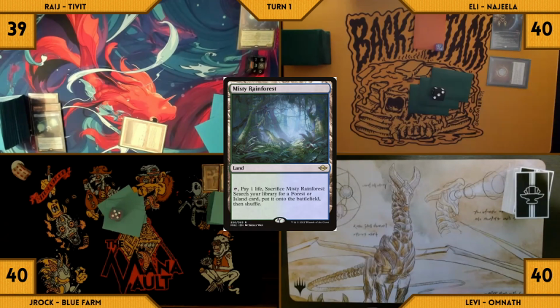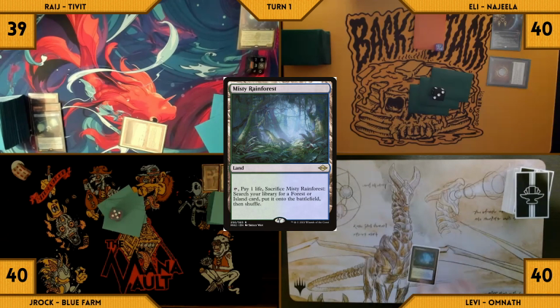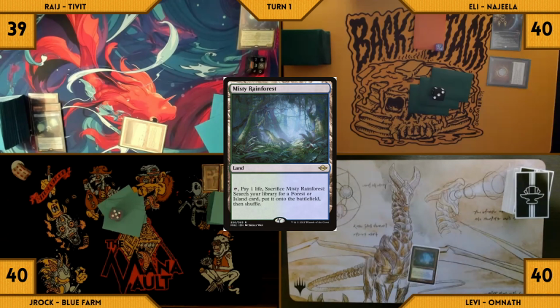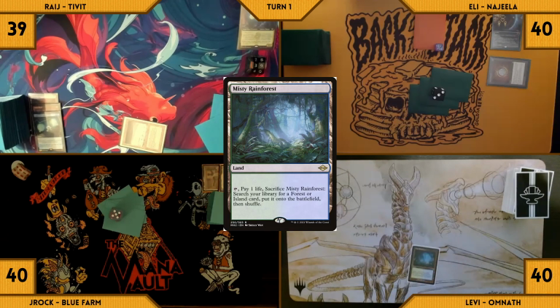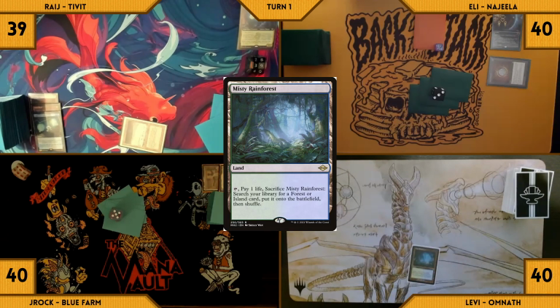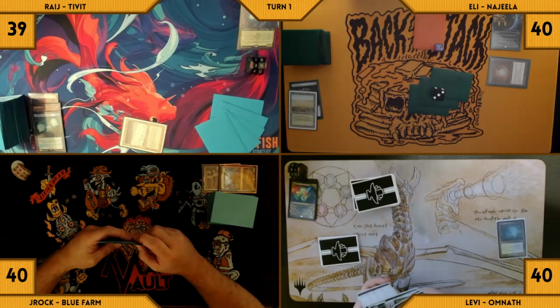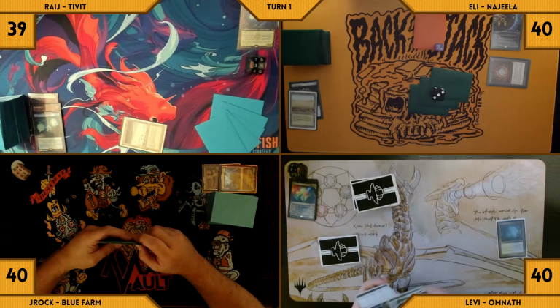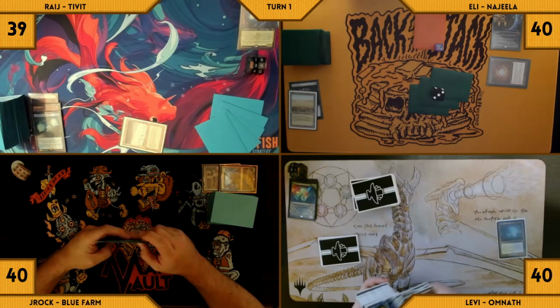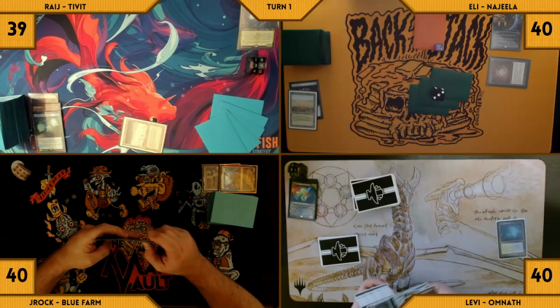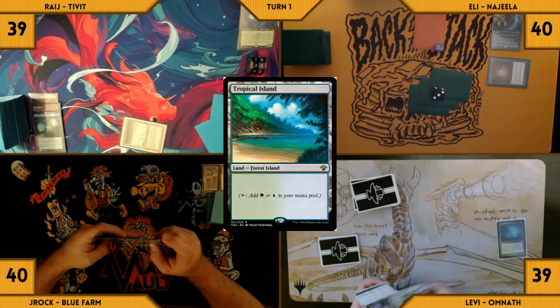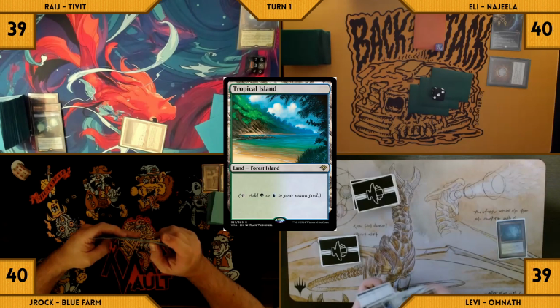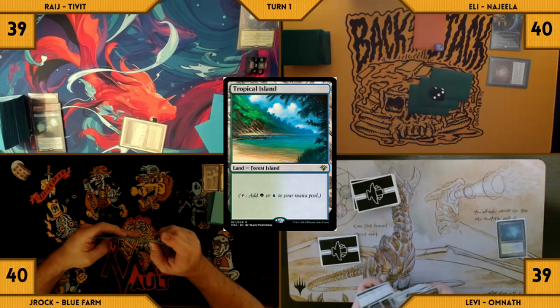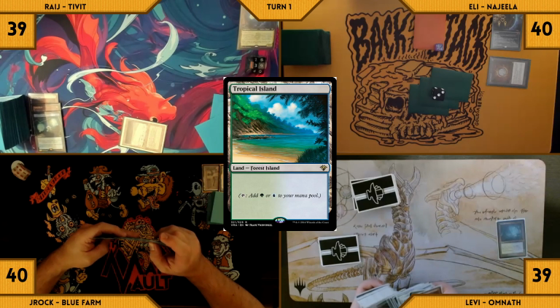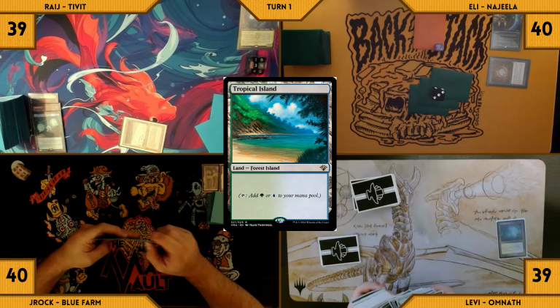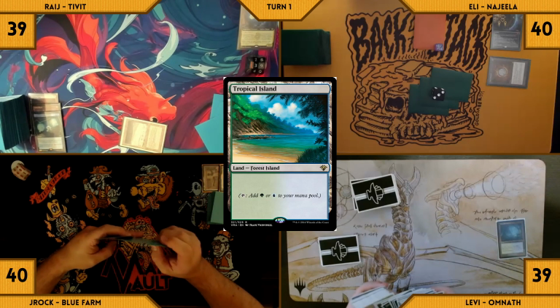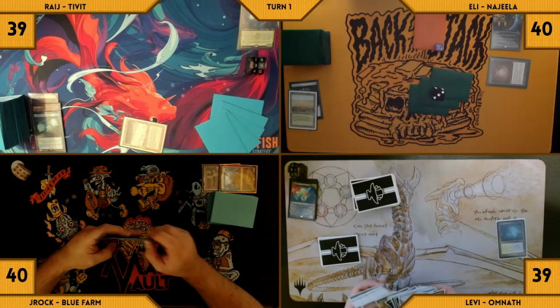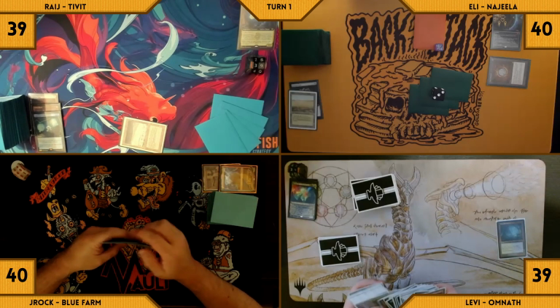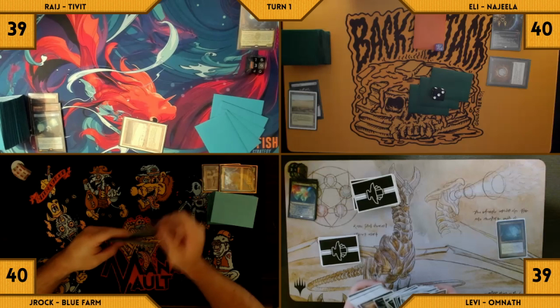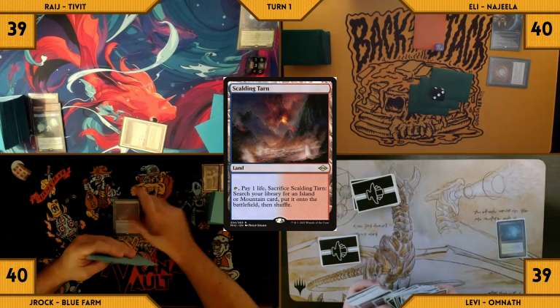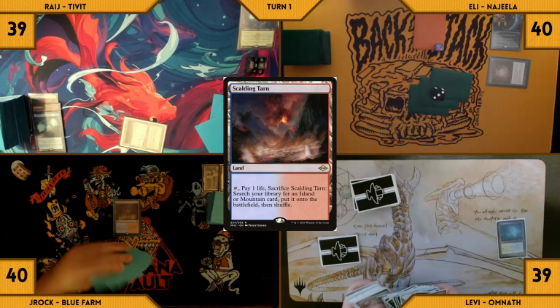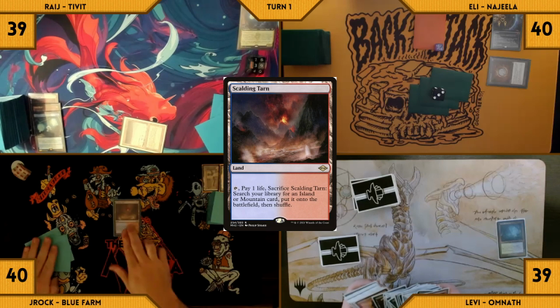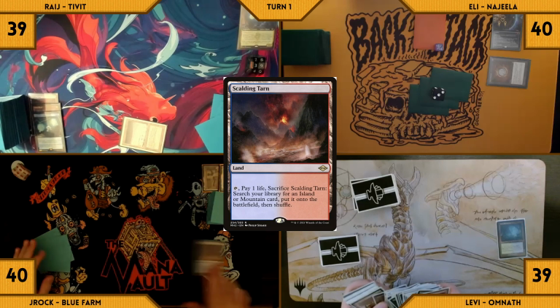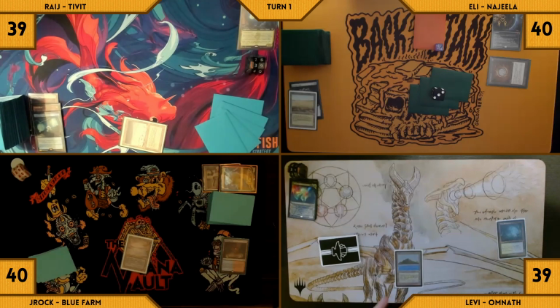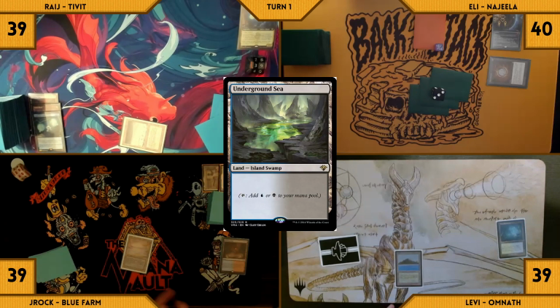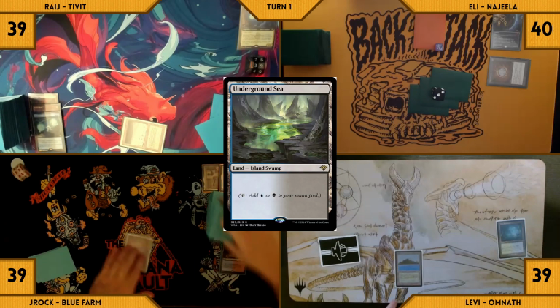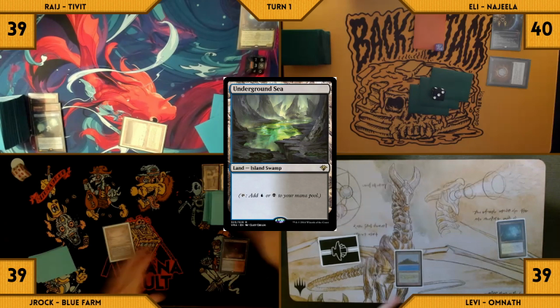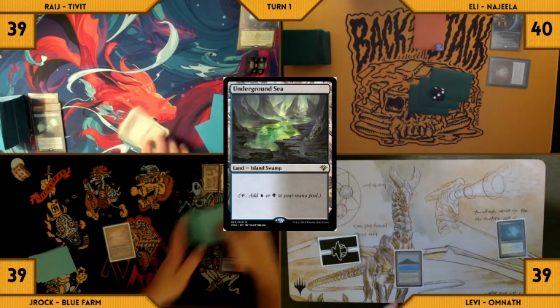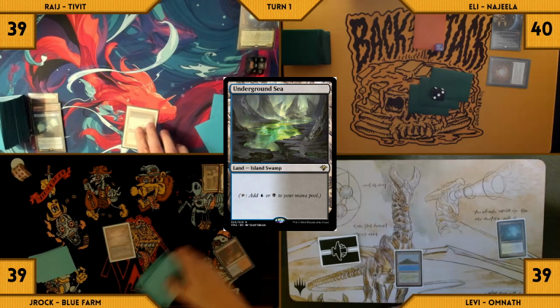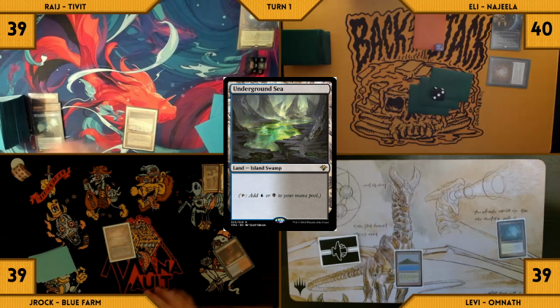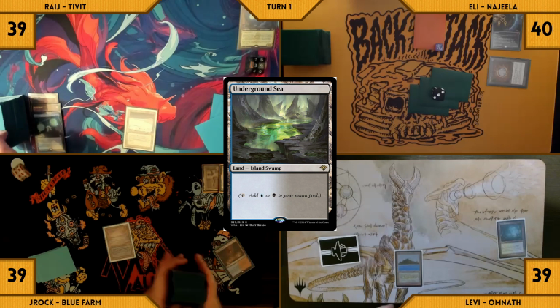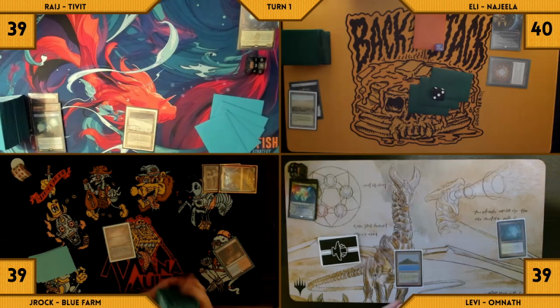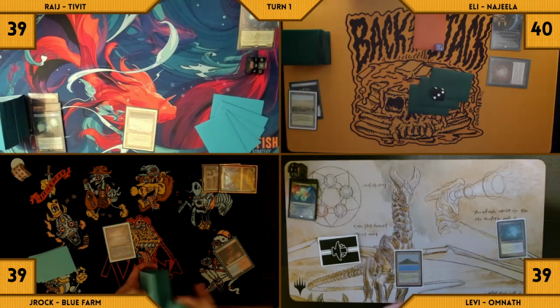Levi draws and plays a Misty Rainforest, taps it, pays one life, and fetches up a Tropical Island. He passes his turn. Jayrock draws and plays a Scalding Tarn, taps it, pays one life, and fetches up an Underground Sea. He passes his turn.